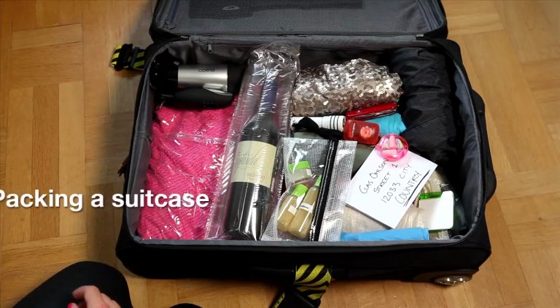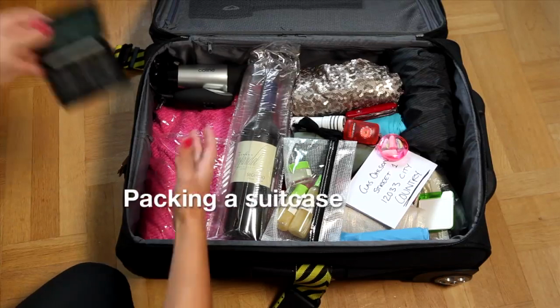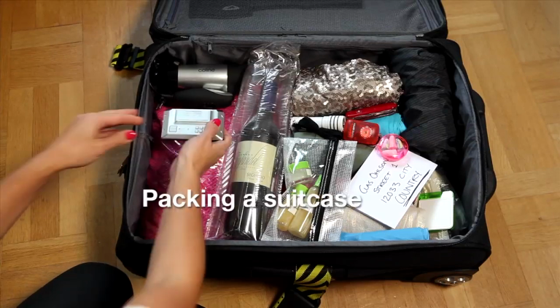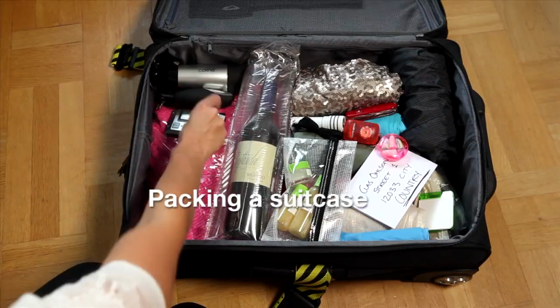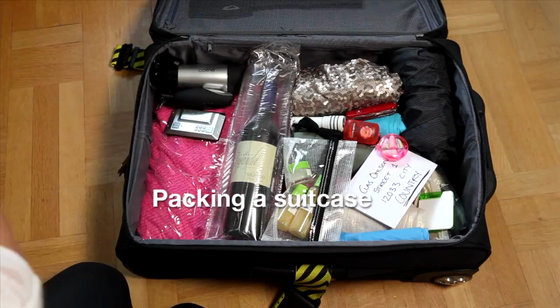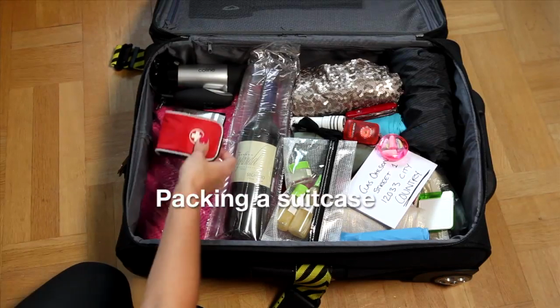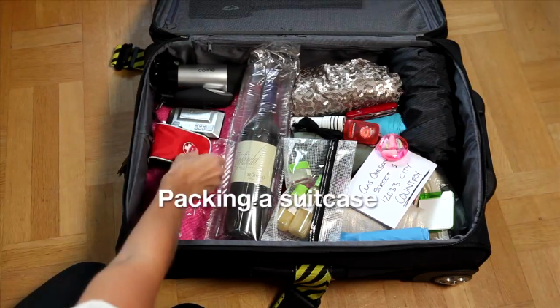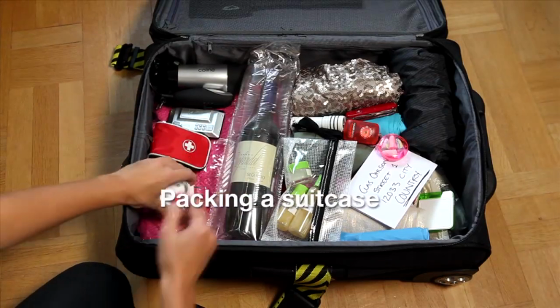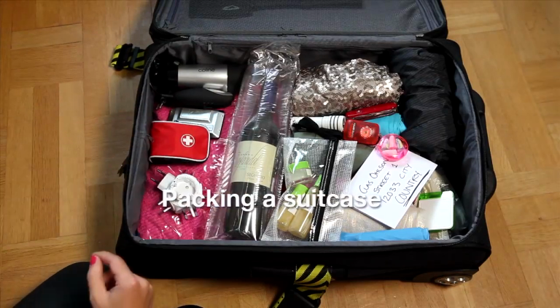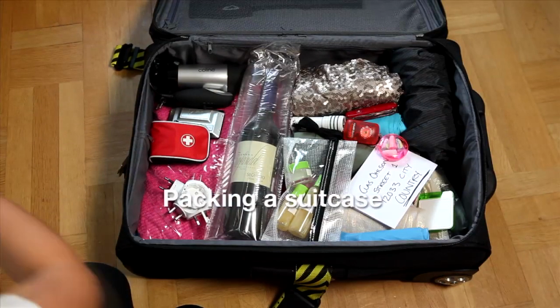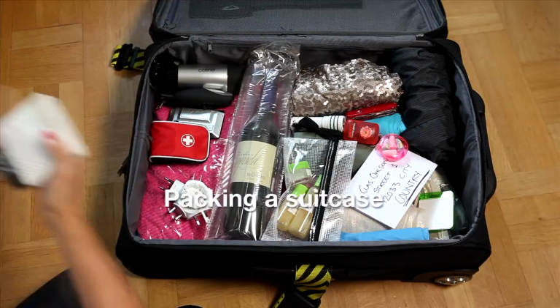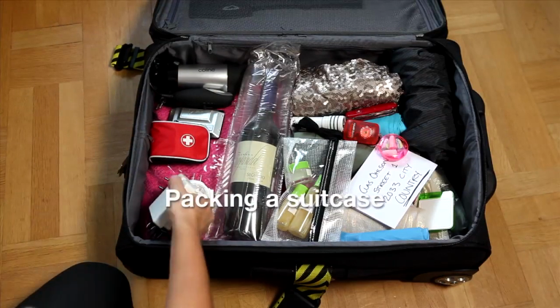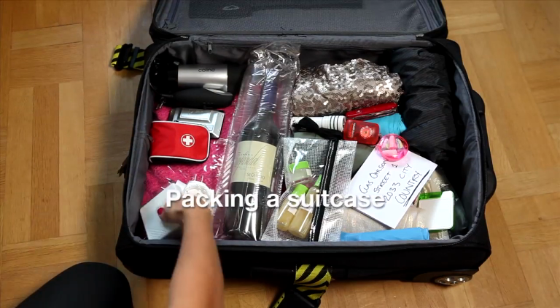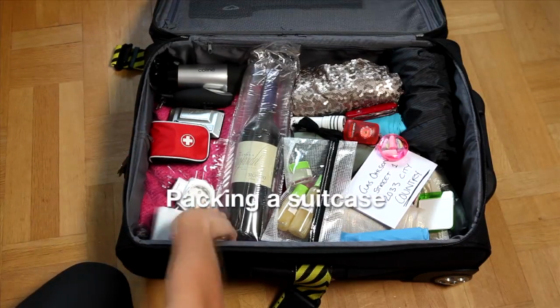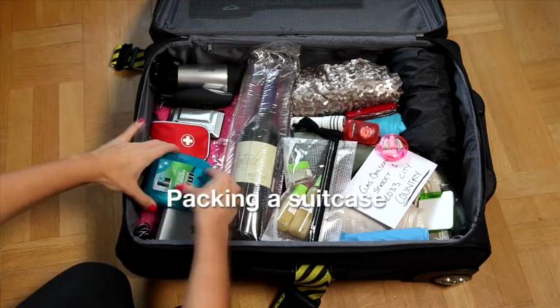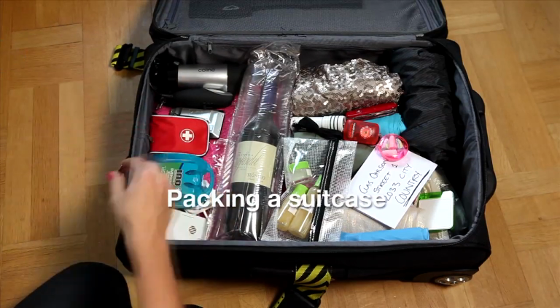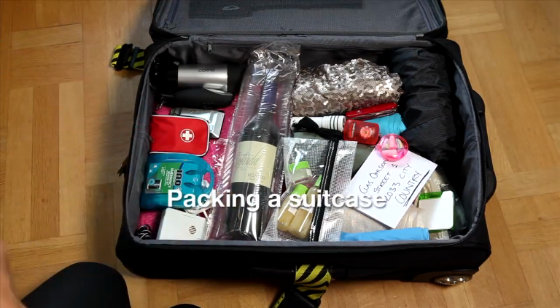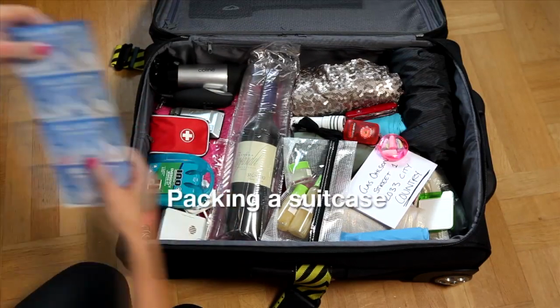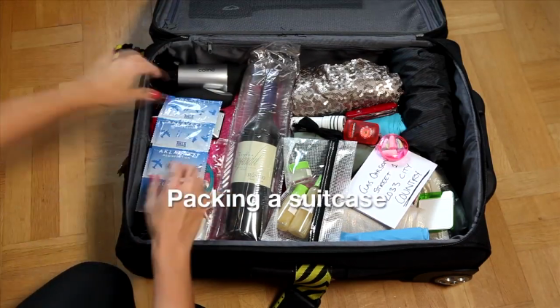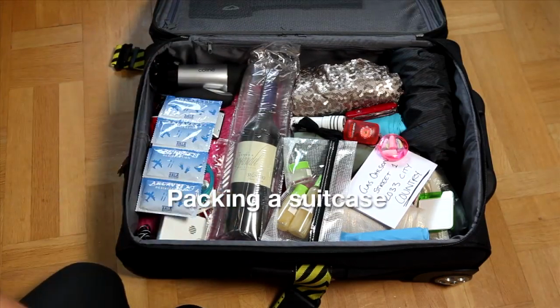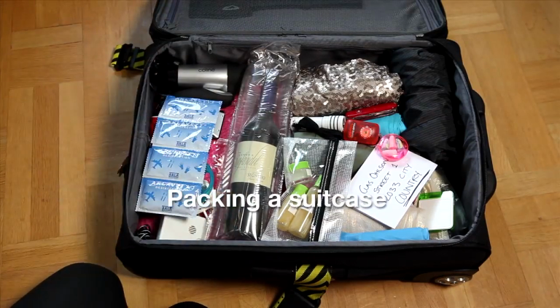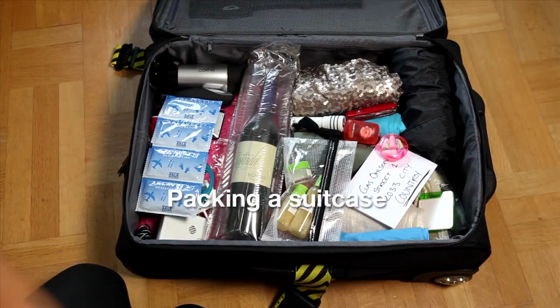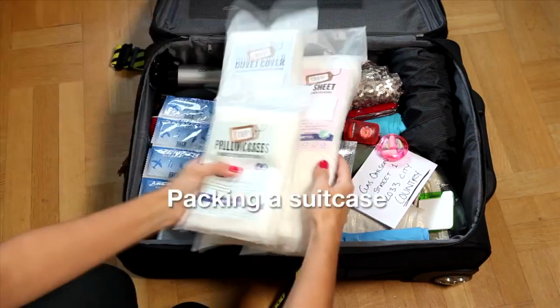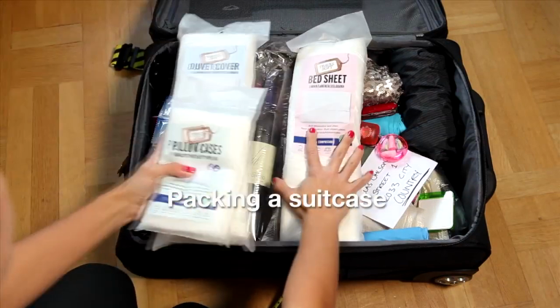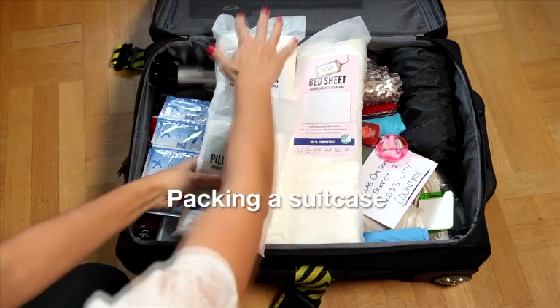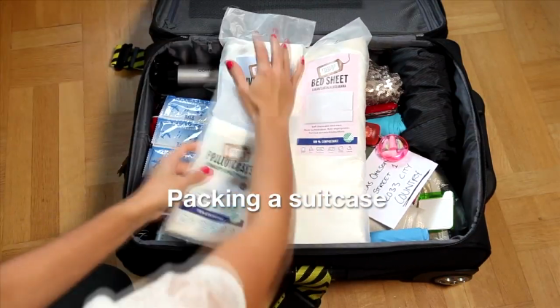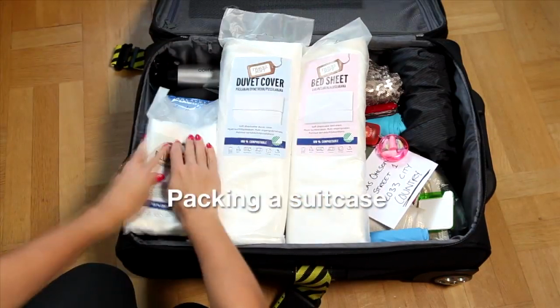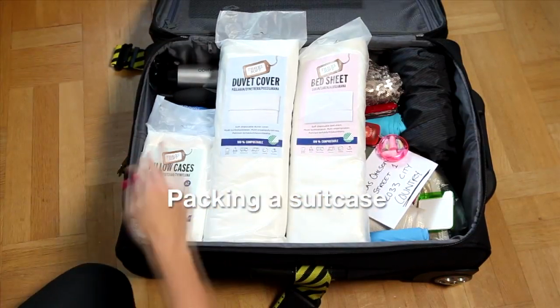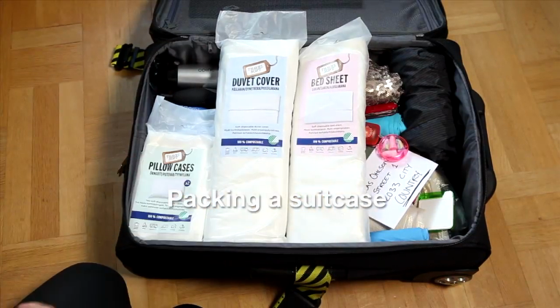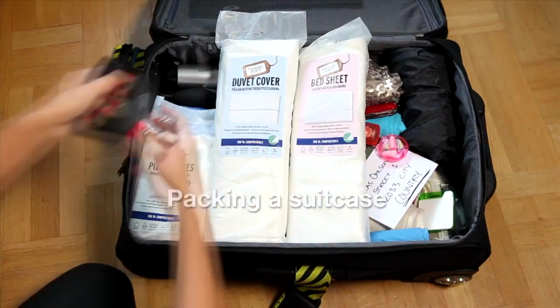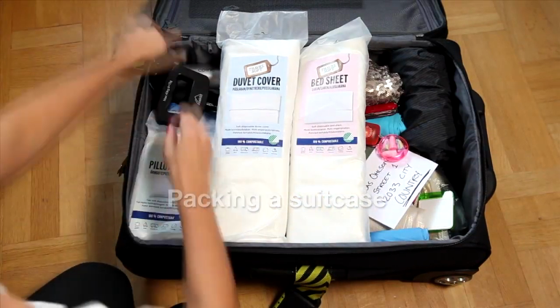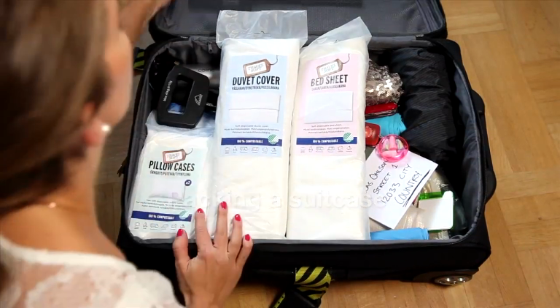There are many tricks for getting as much as possible into a suitcase. Follow our tips and you'll have room for the most important things.